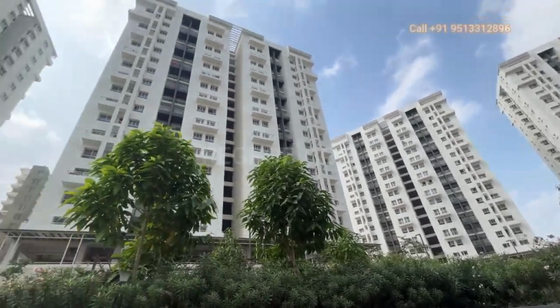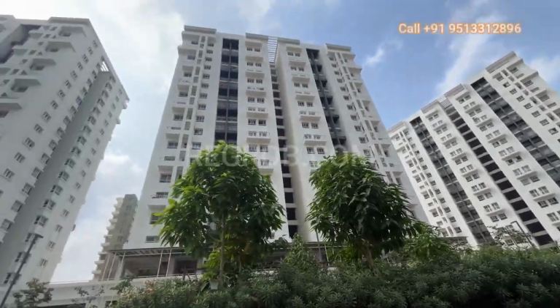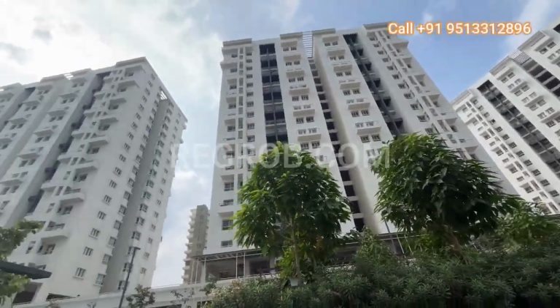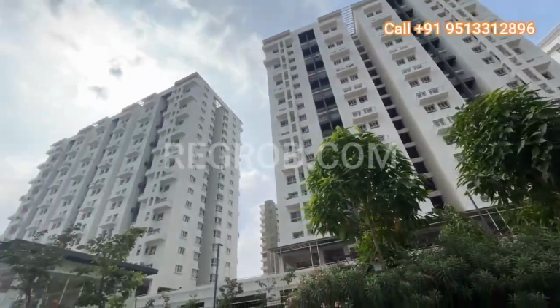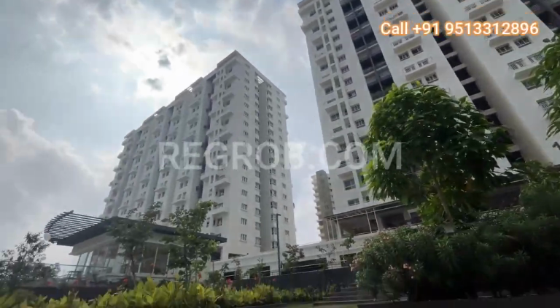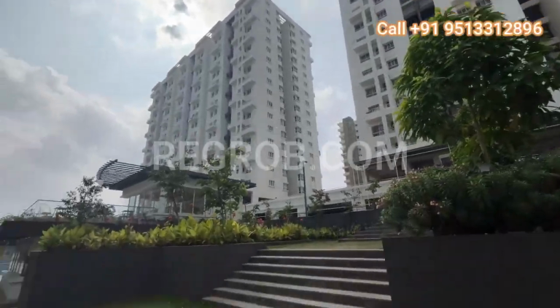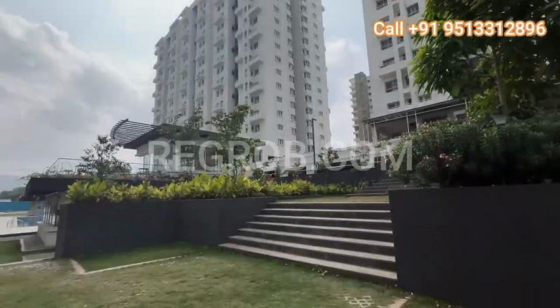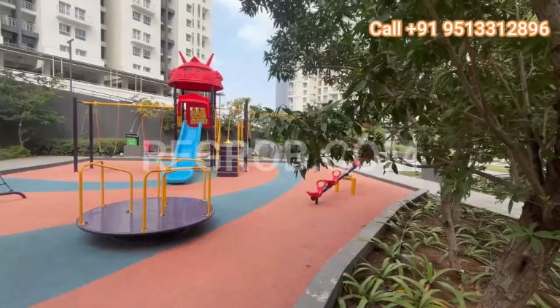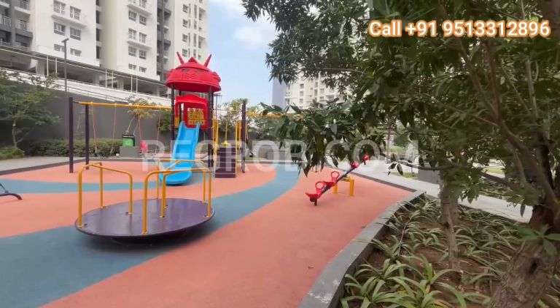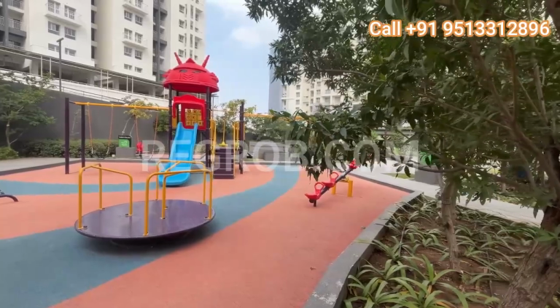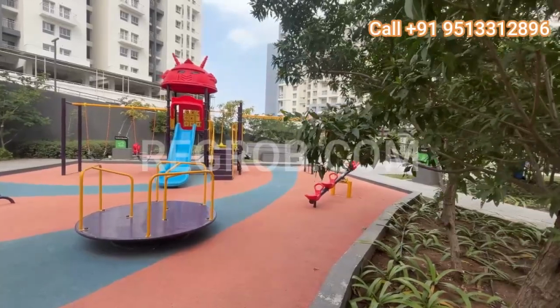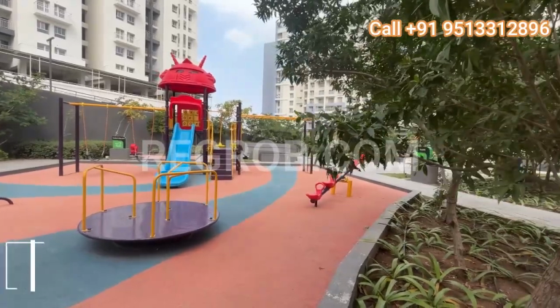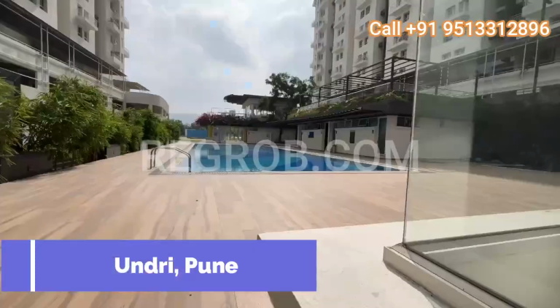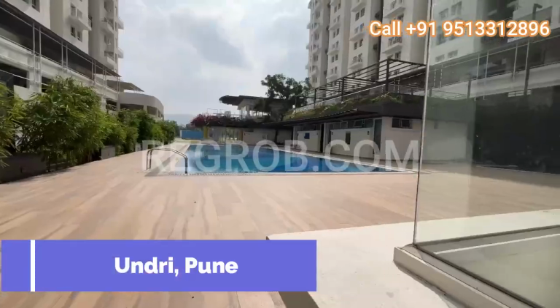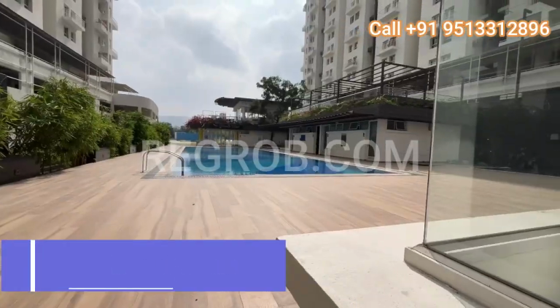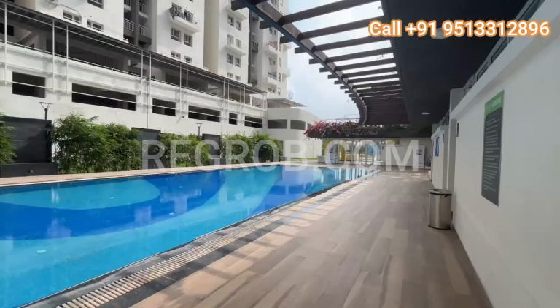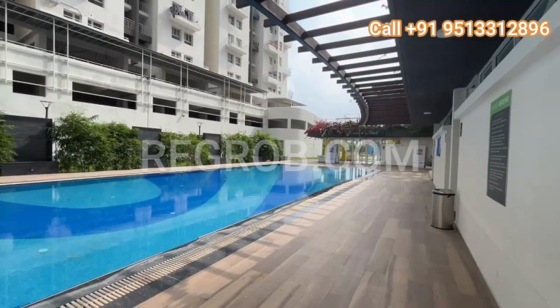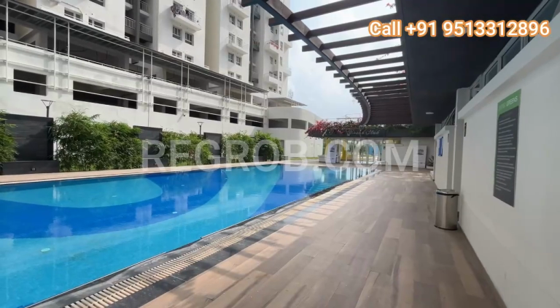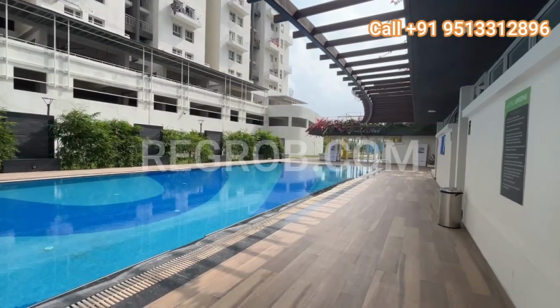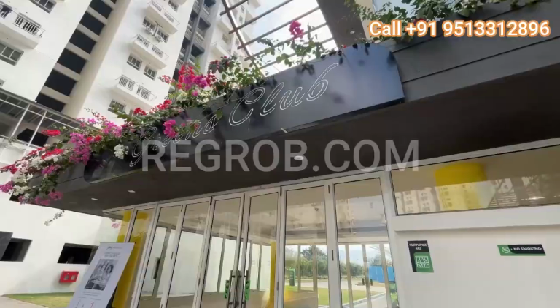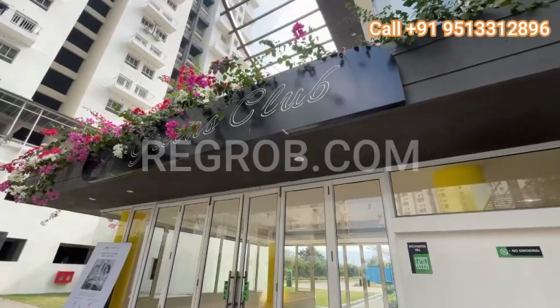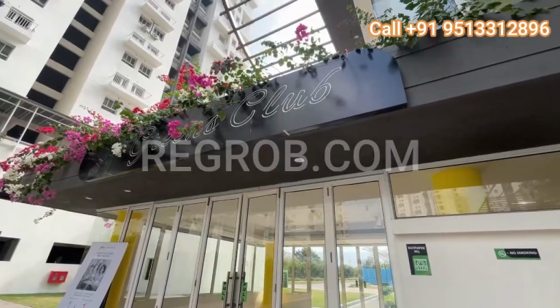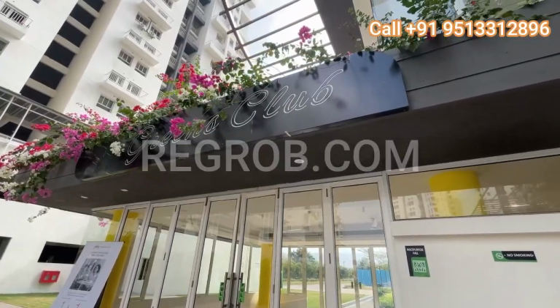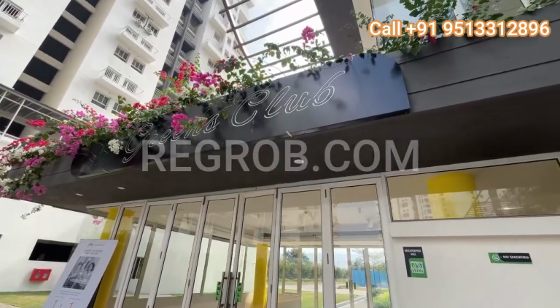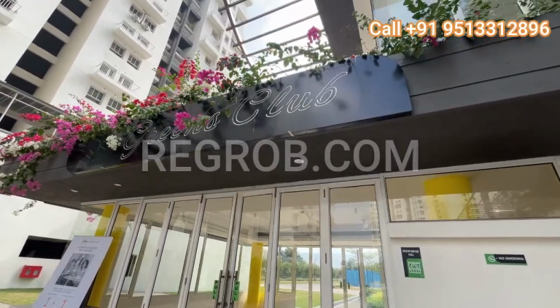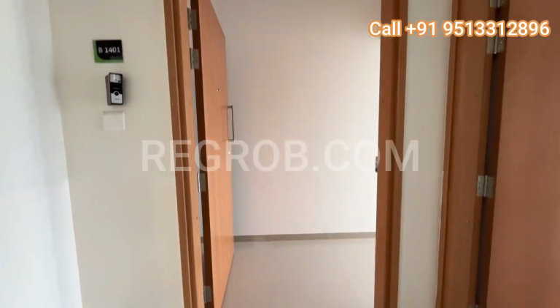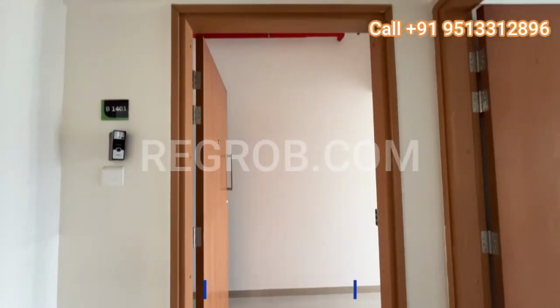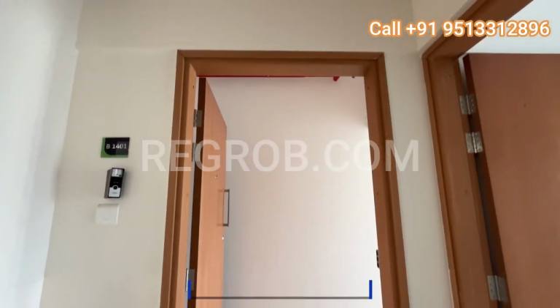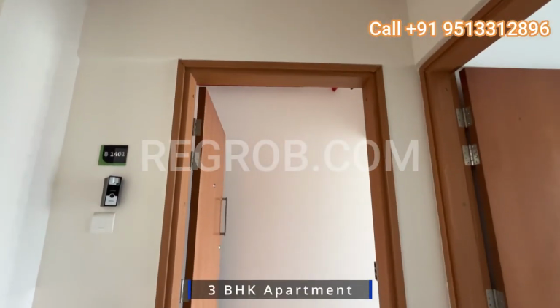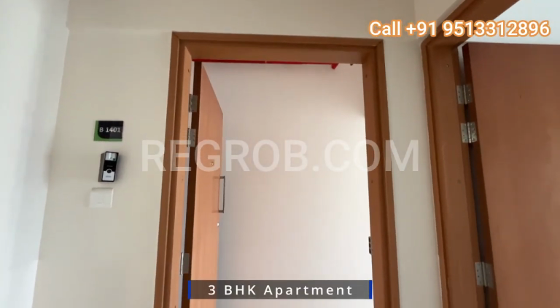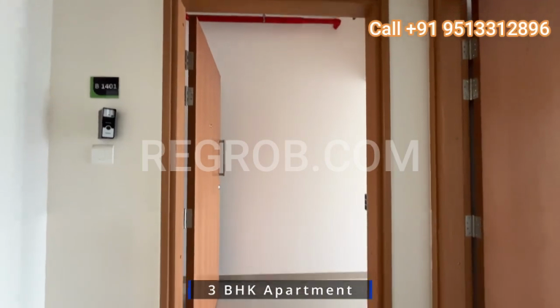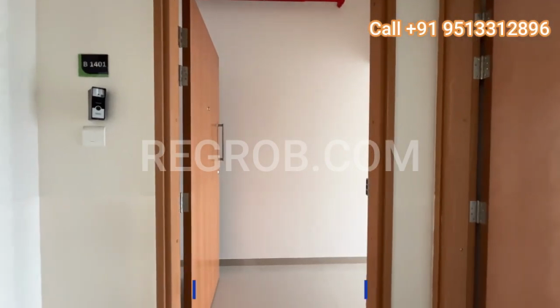Hello viewer and welcome back to our channel. Today we are diving into the heart of Undri, Pune to explore a stunning ready-to-move housing society residential project. Join me as we explore a stunning 3BHK apartment in this esteemed residential project.